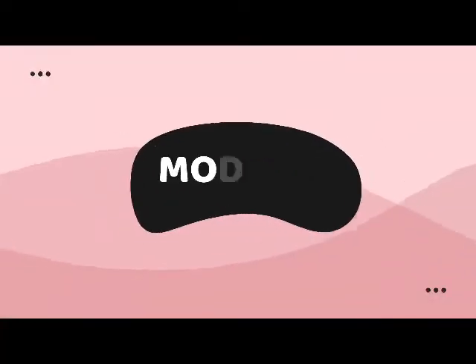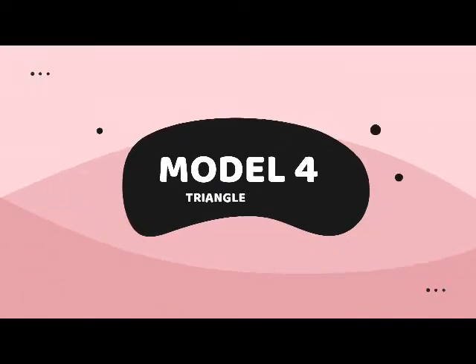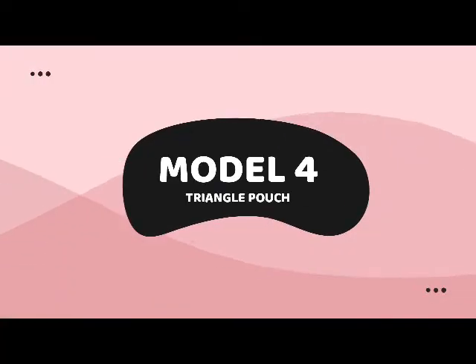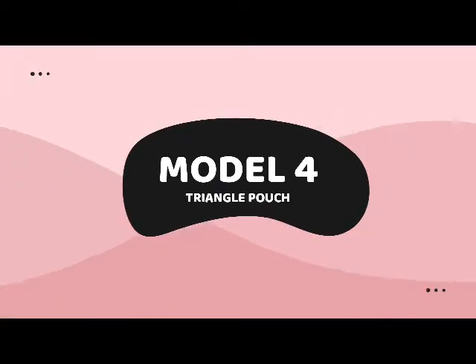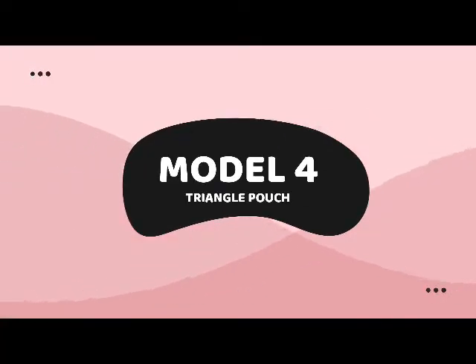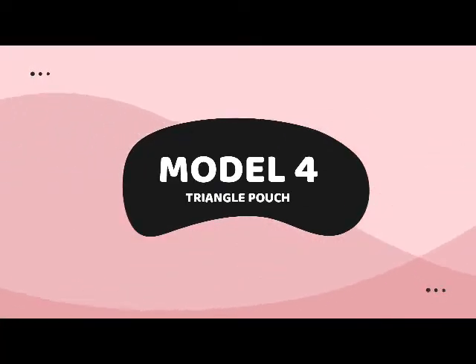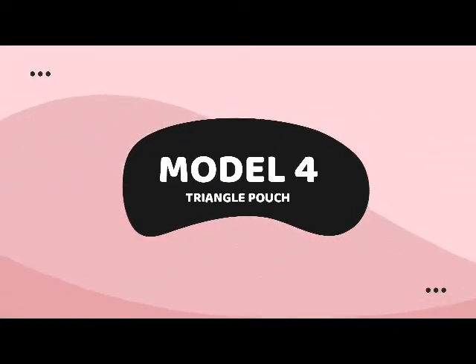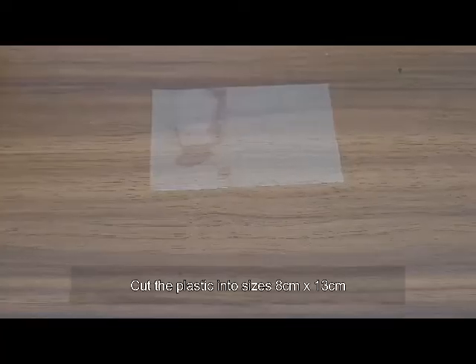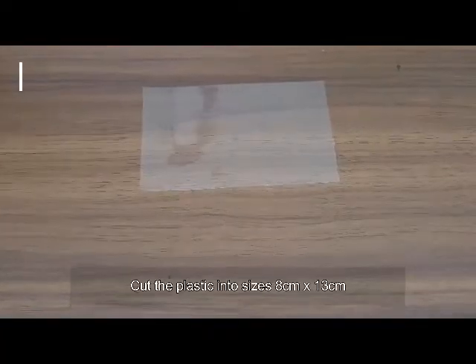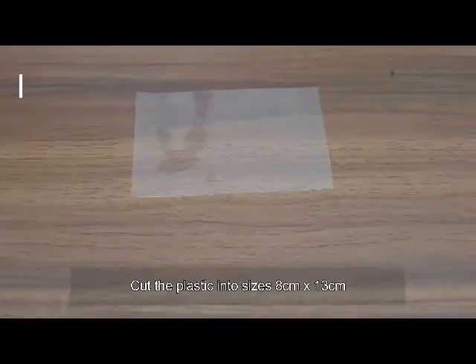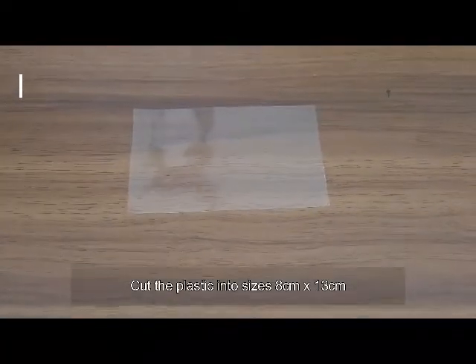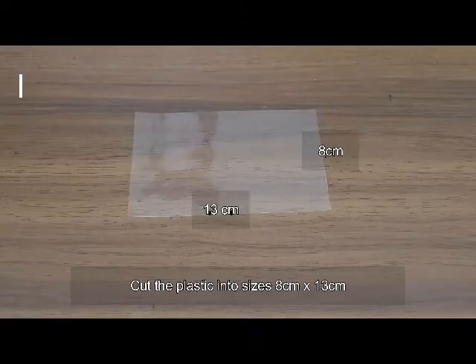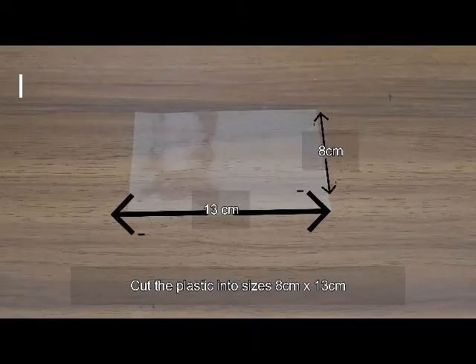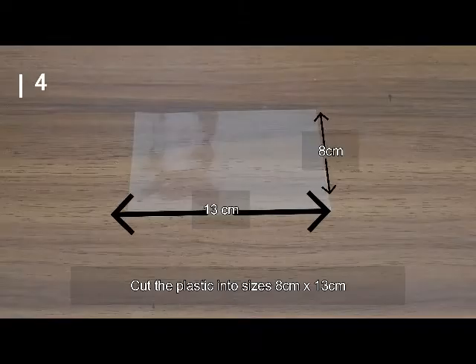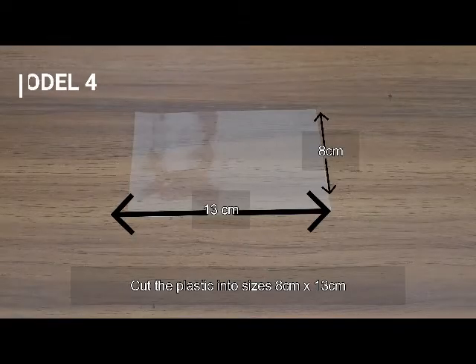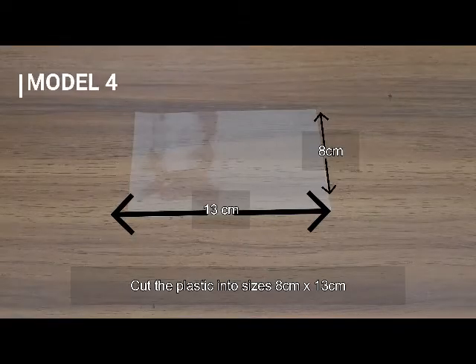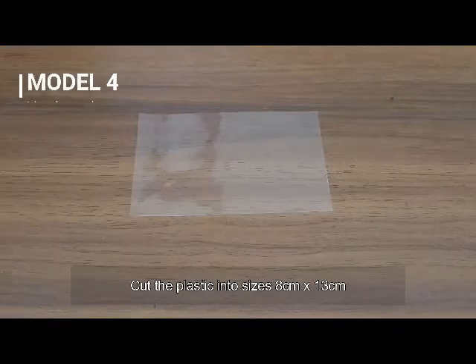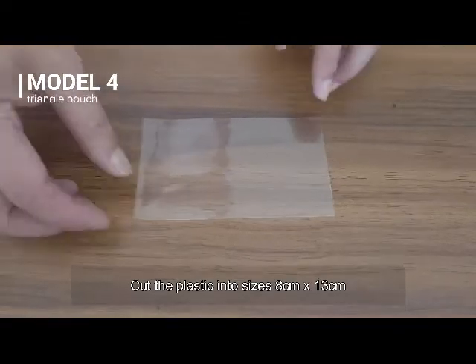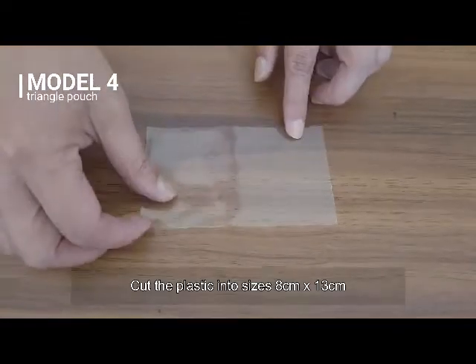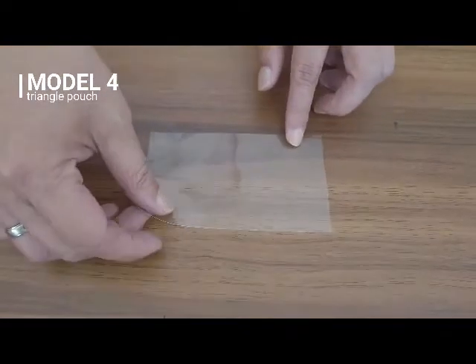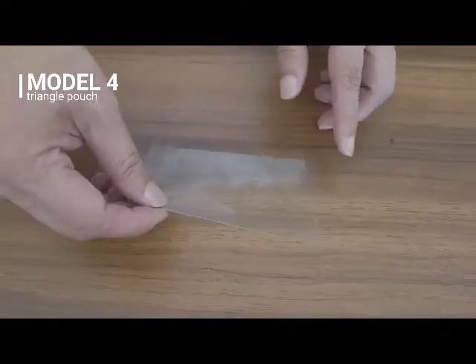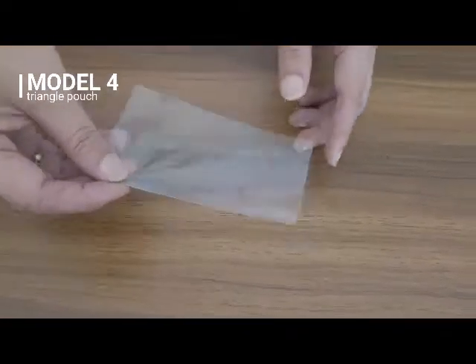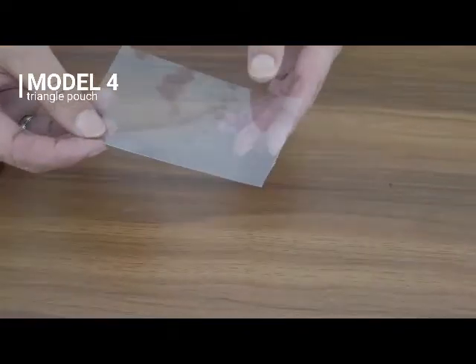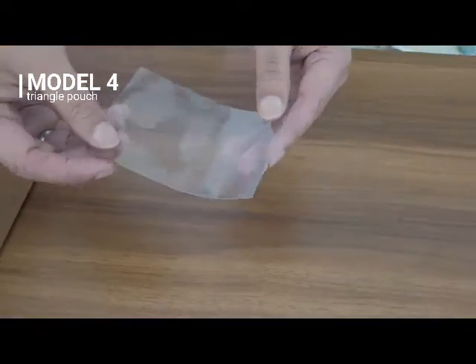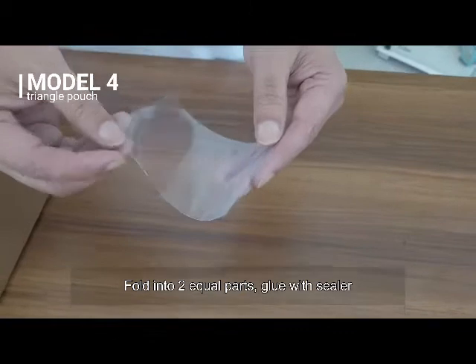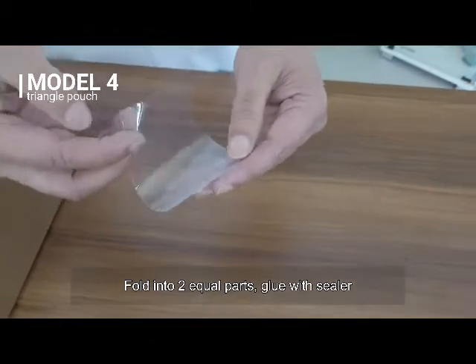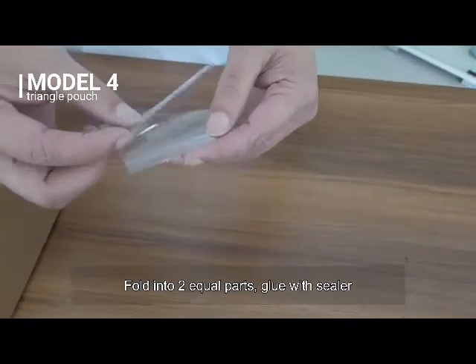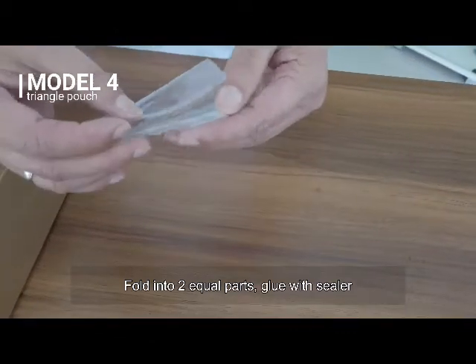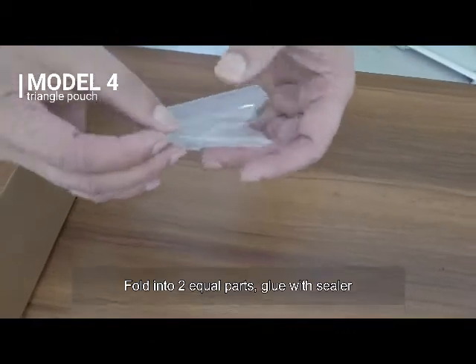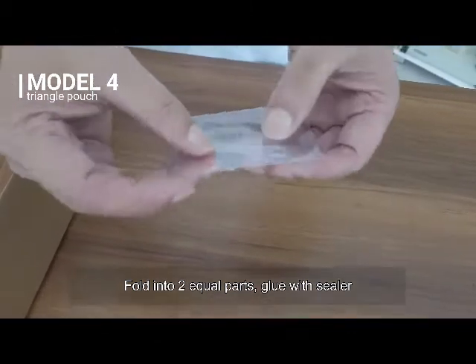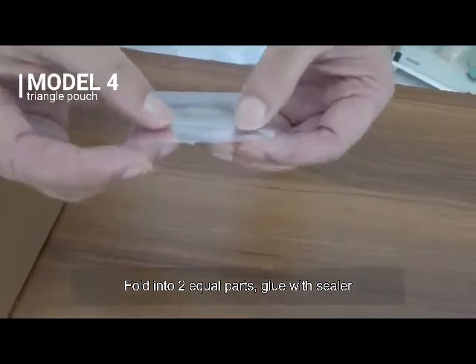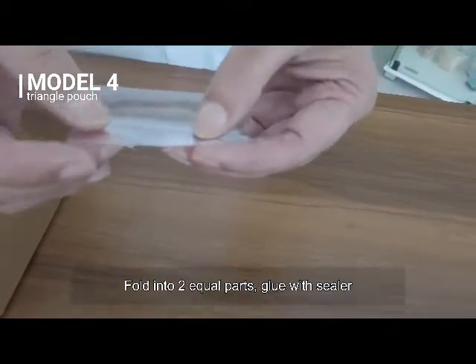Model 4: Triangle Pouch. Cut the plastic into sizes 8cm x 13cm. Fold into two equal parts and glue with the sealer.